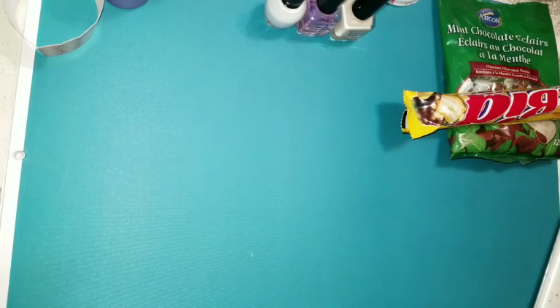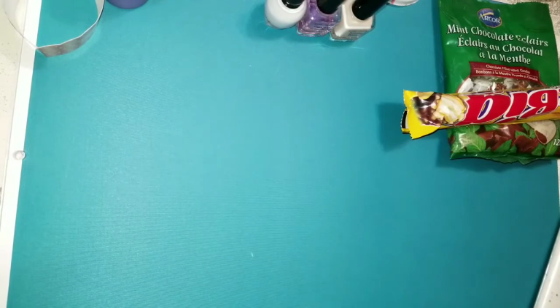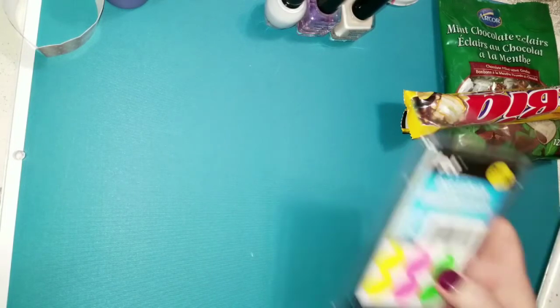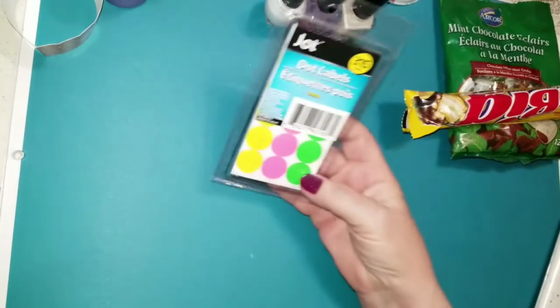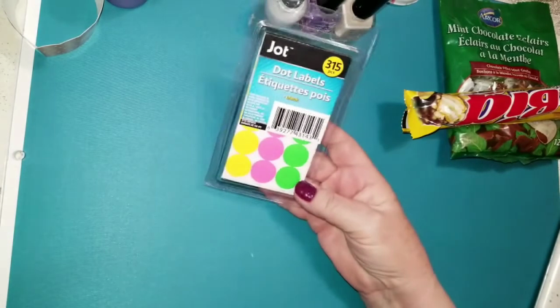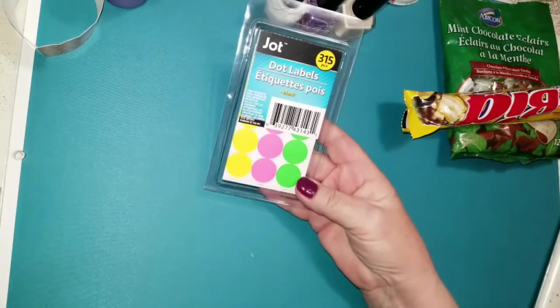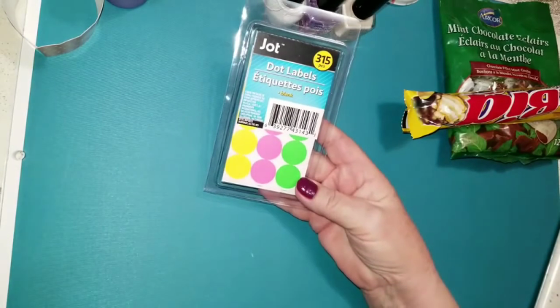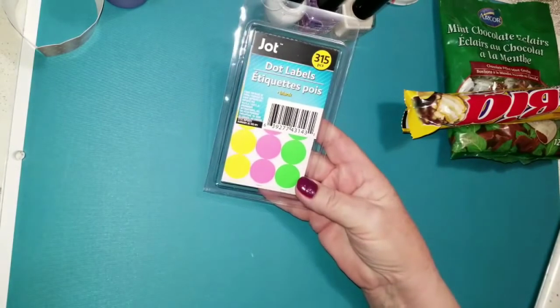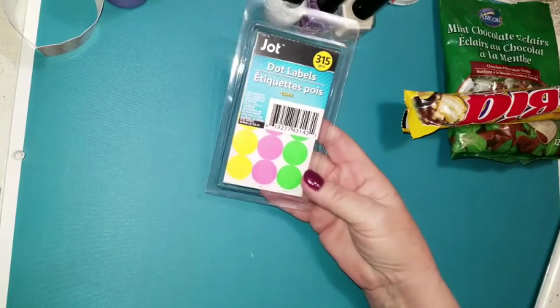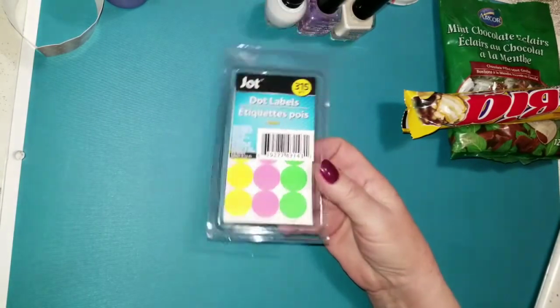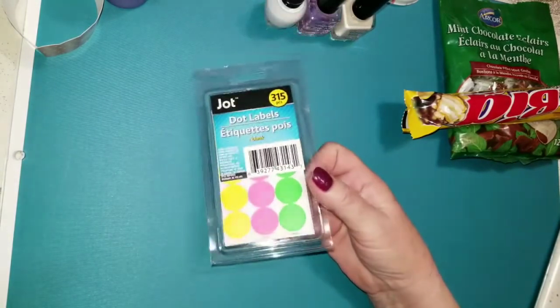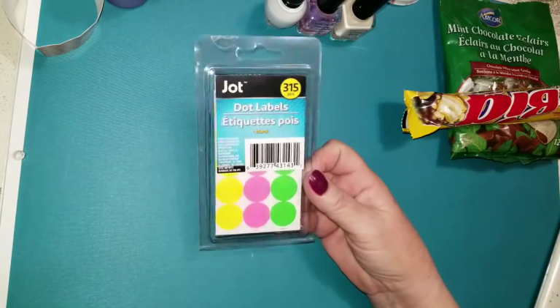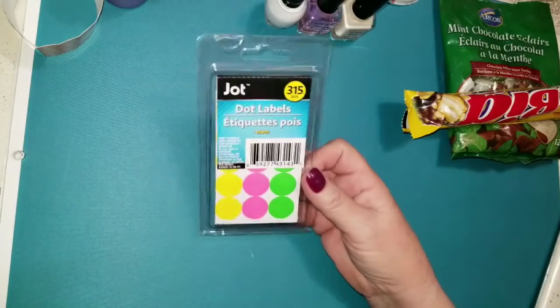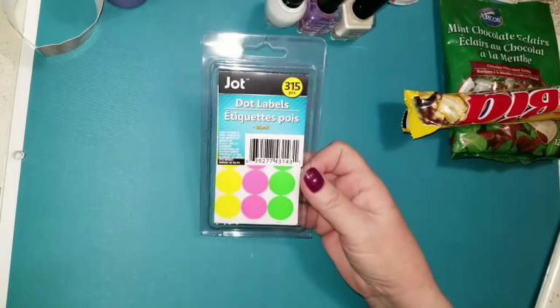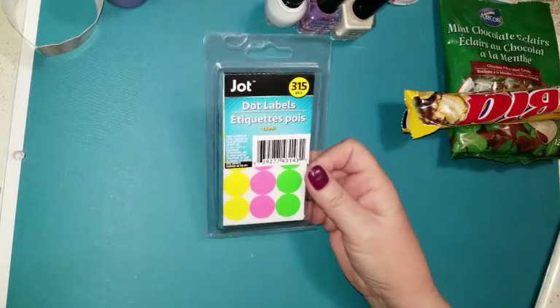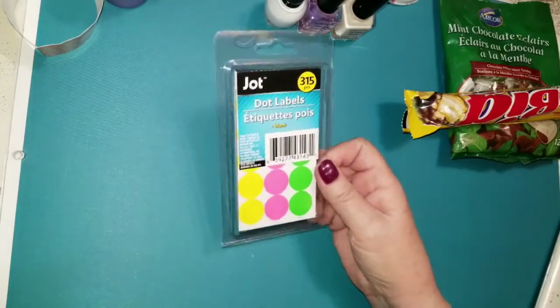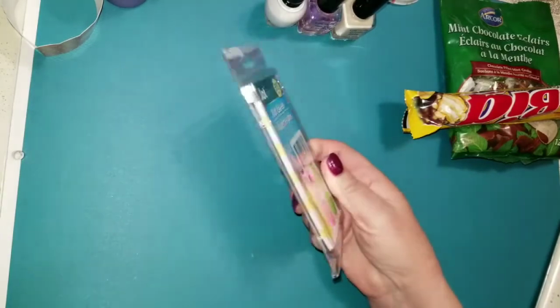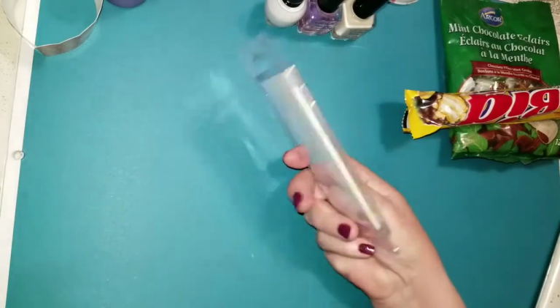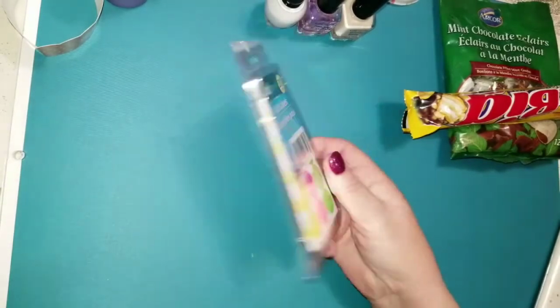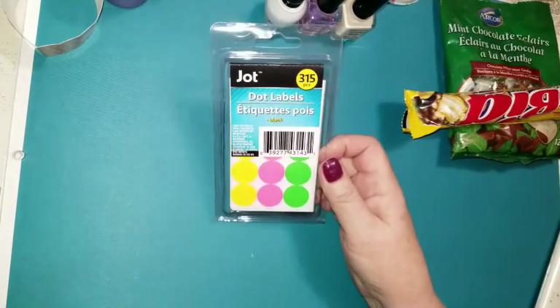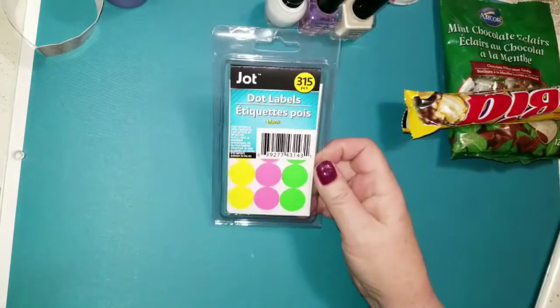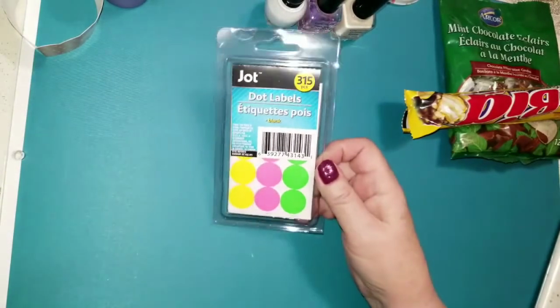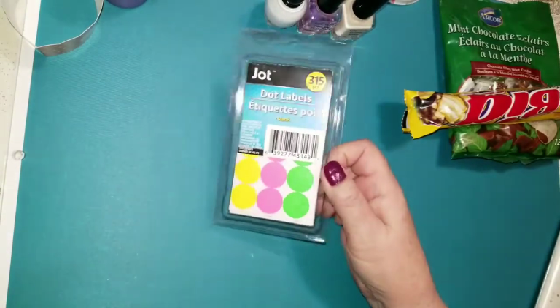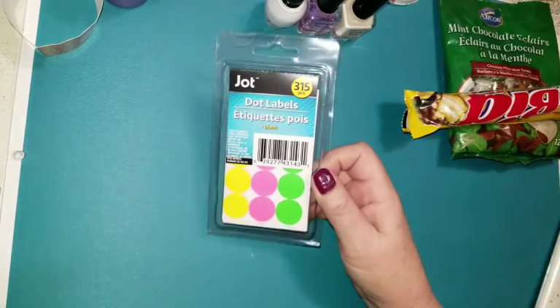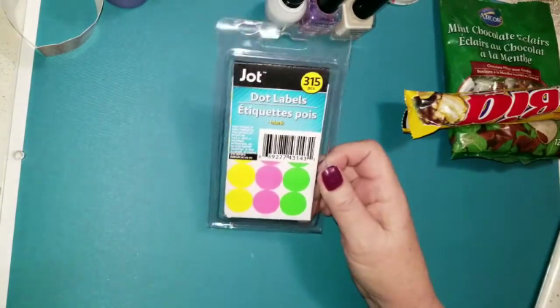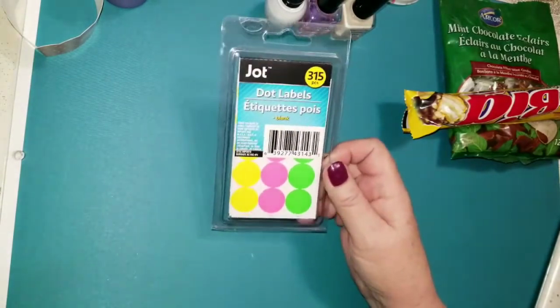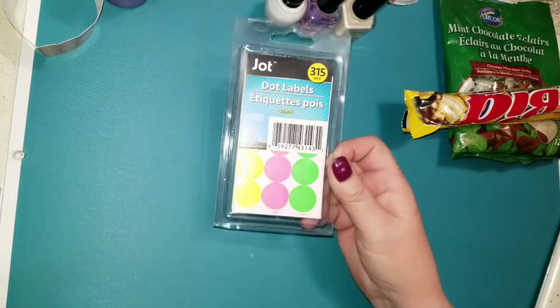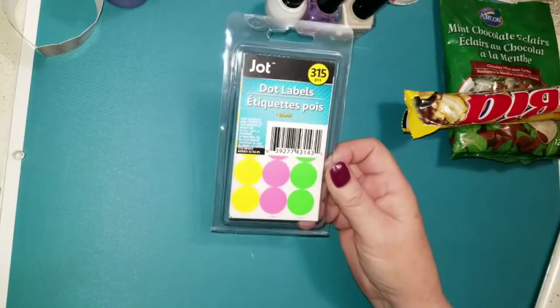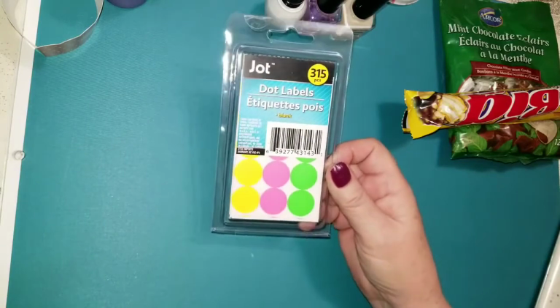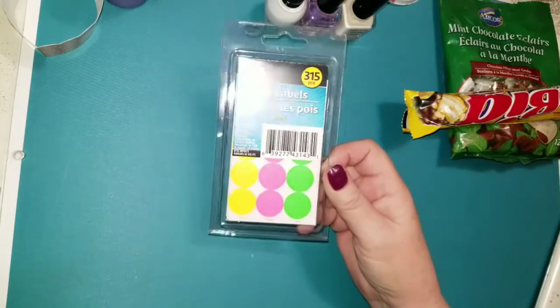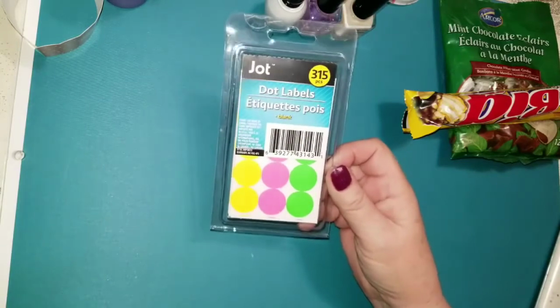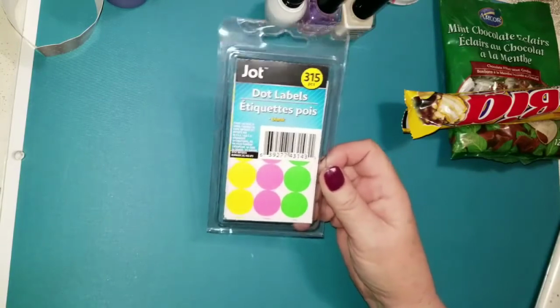And I got some of these Jot dot labels again, because I think I only had one sheet of them left. I use them for various different things. So yeah, I got these.